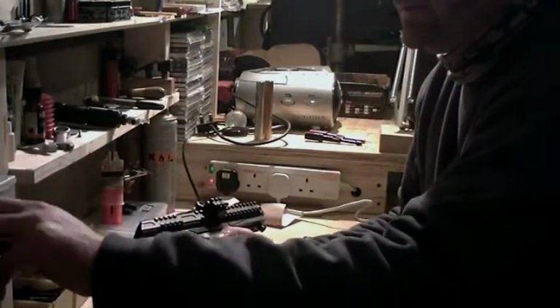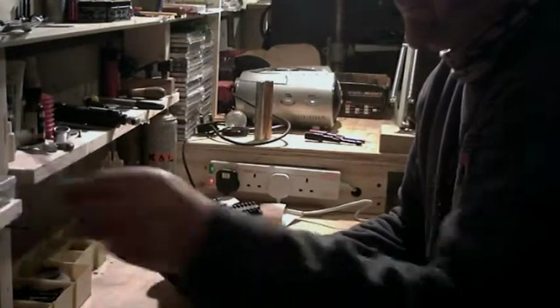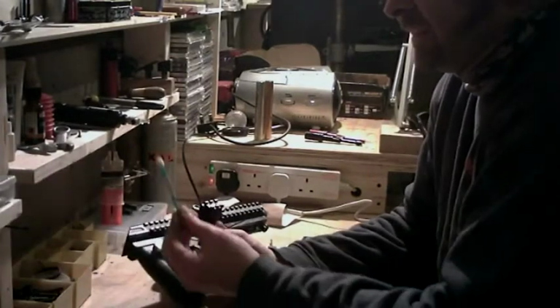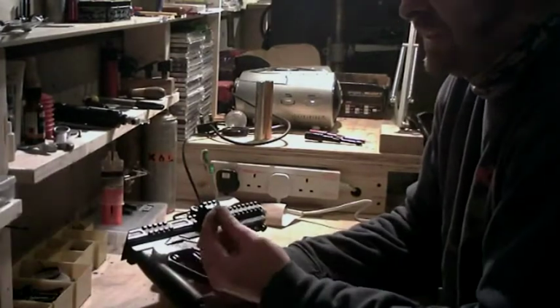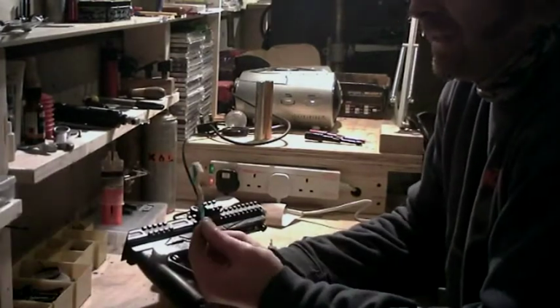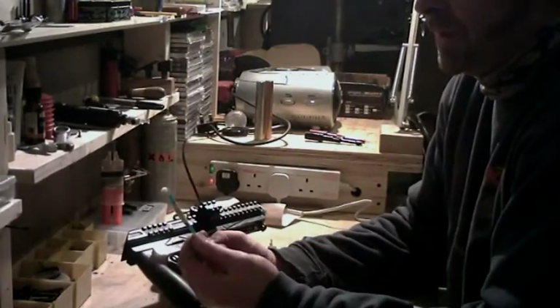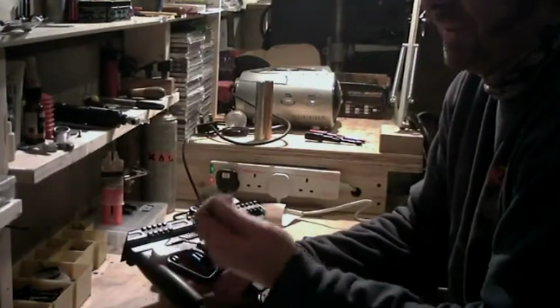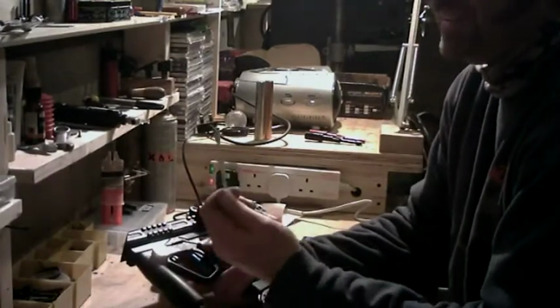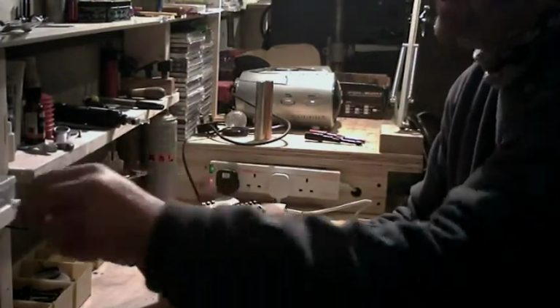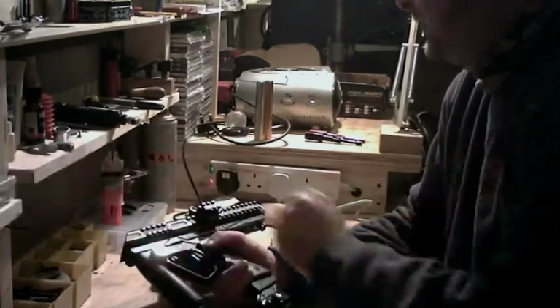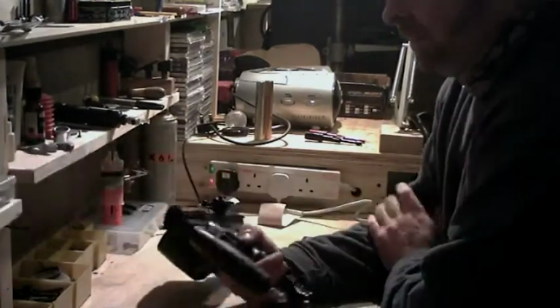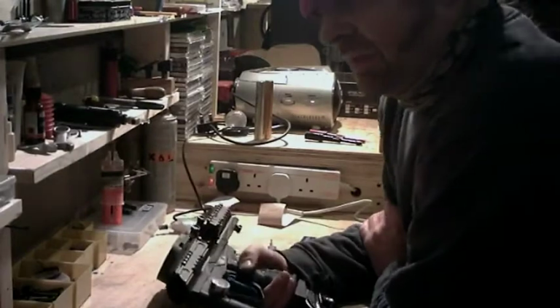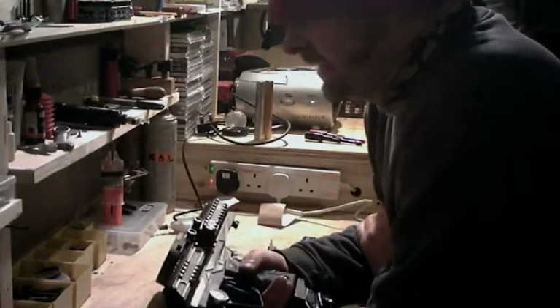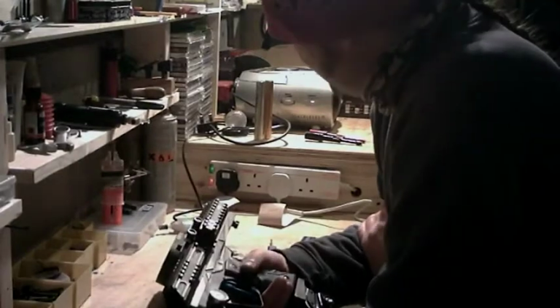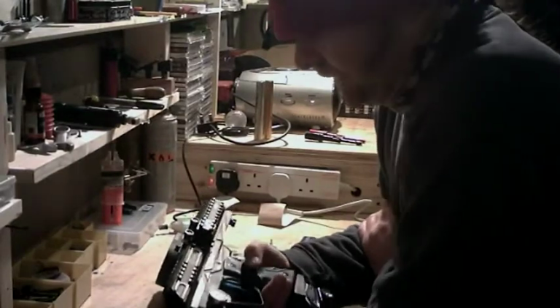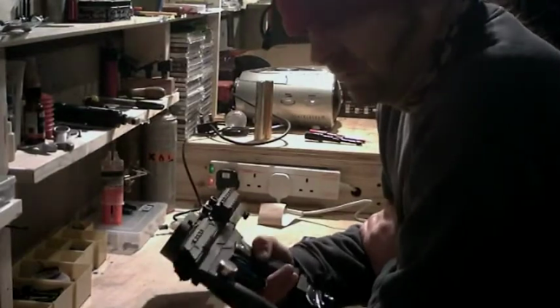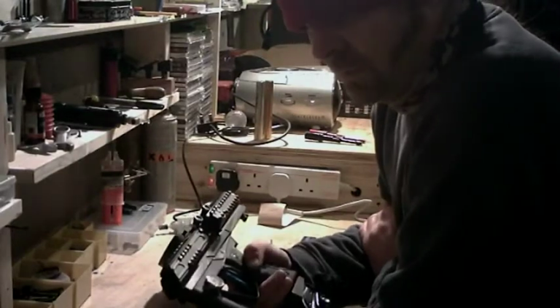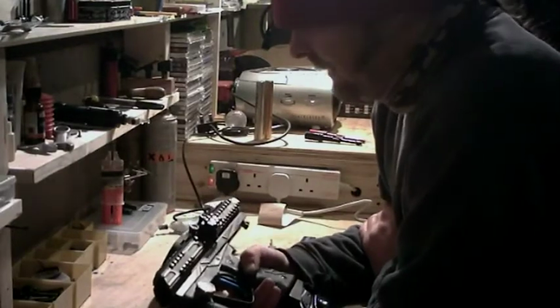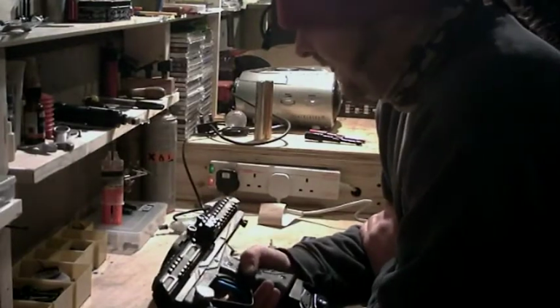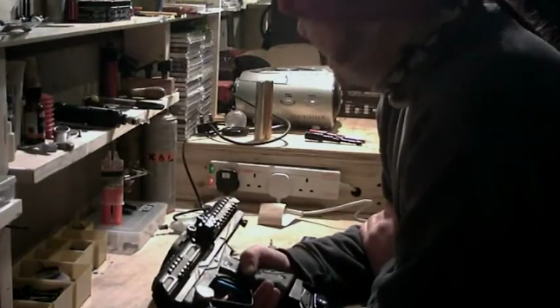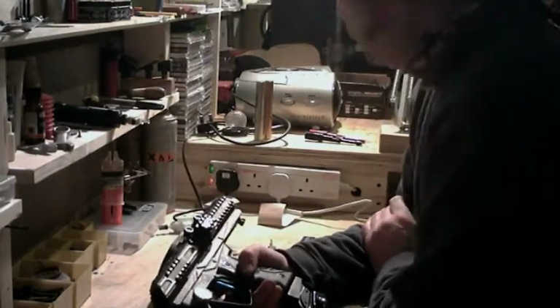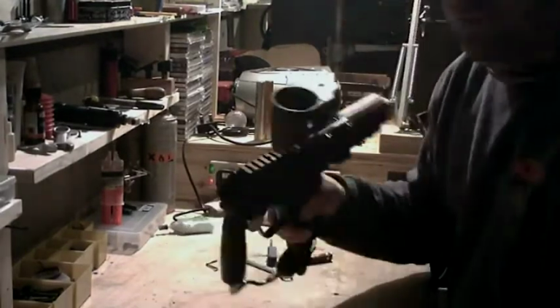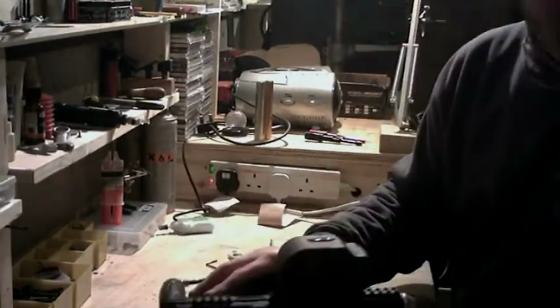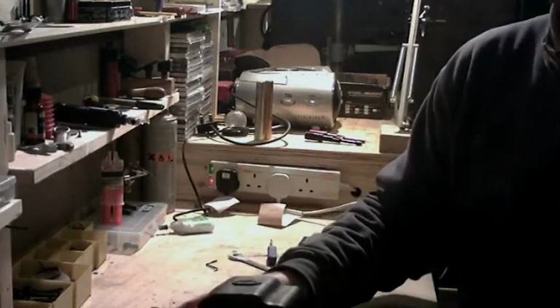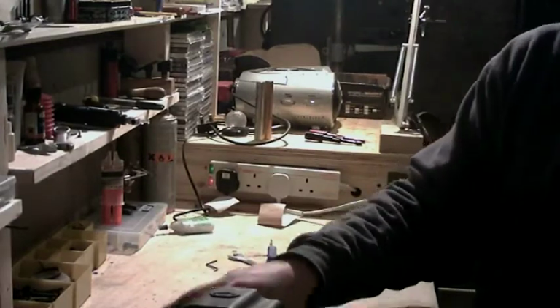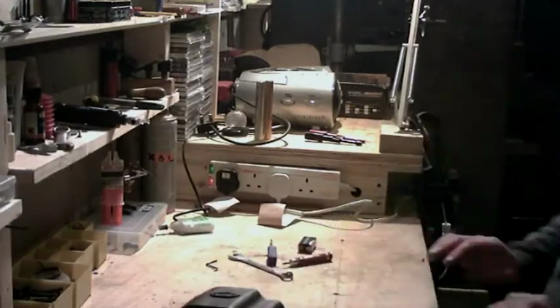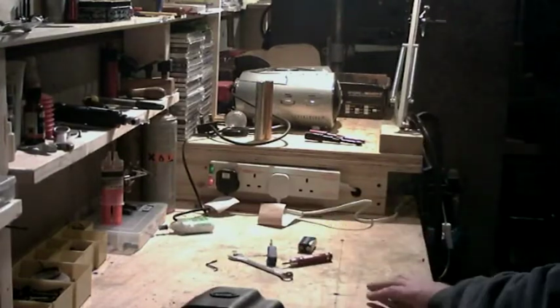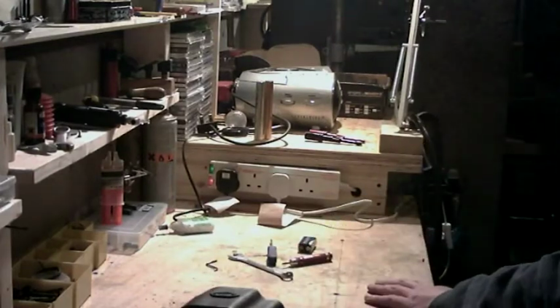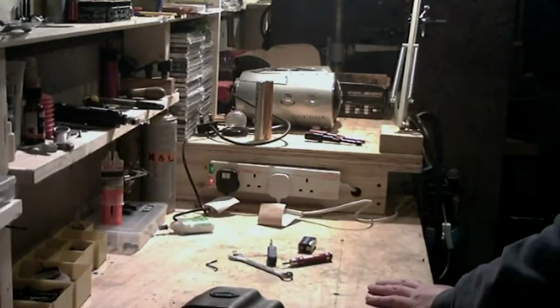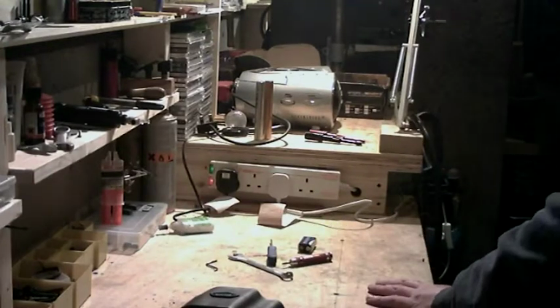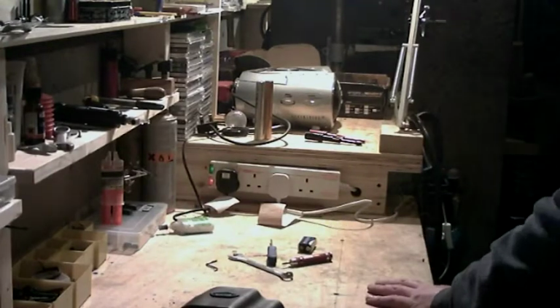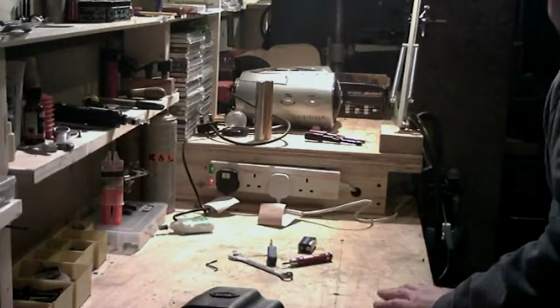That's about it for today. I hope you're enjoying the marker. Let's just give you a quick preview of something I've got coming.